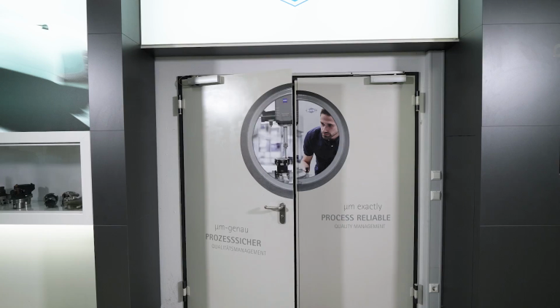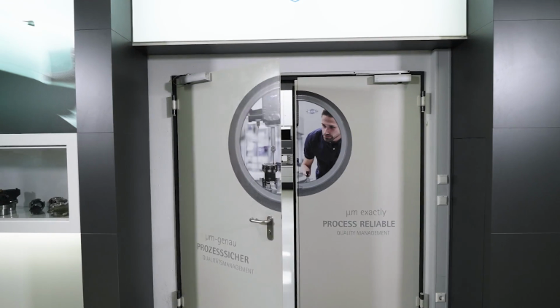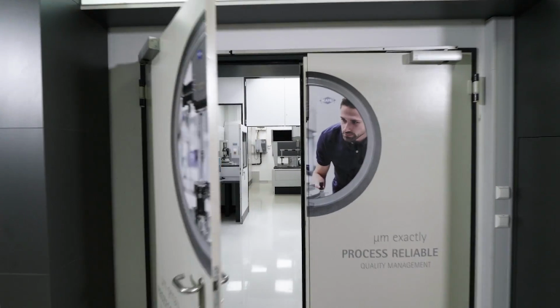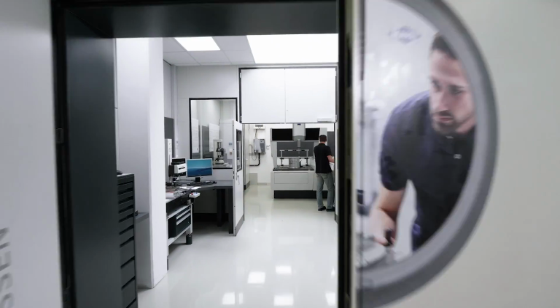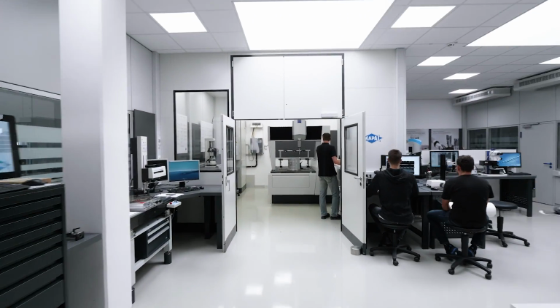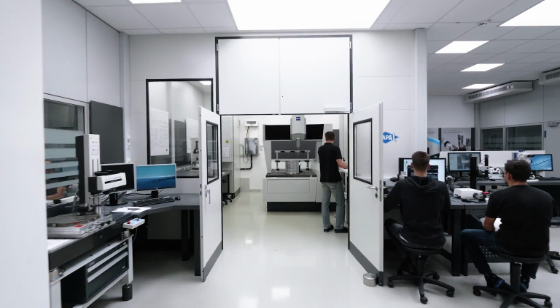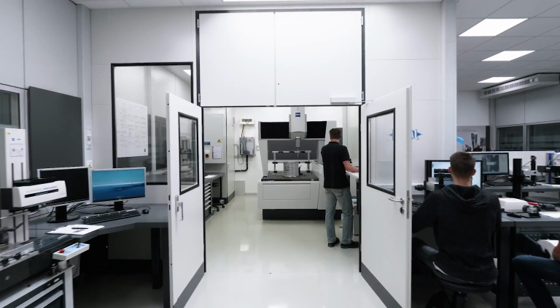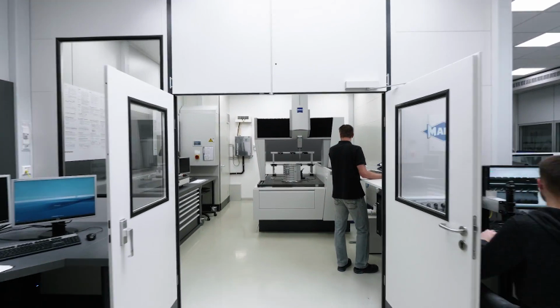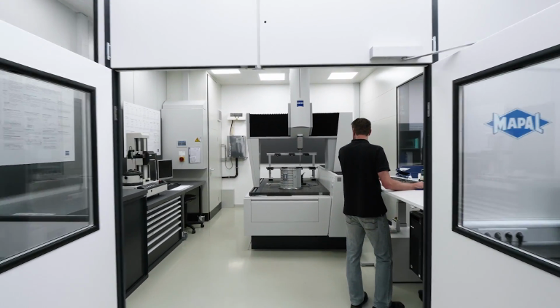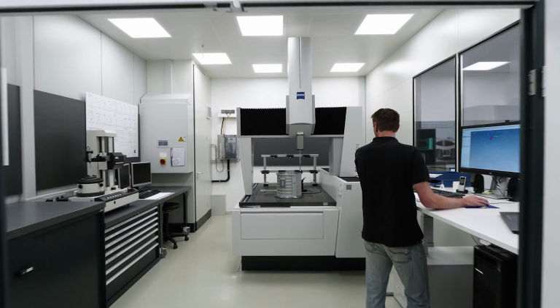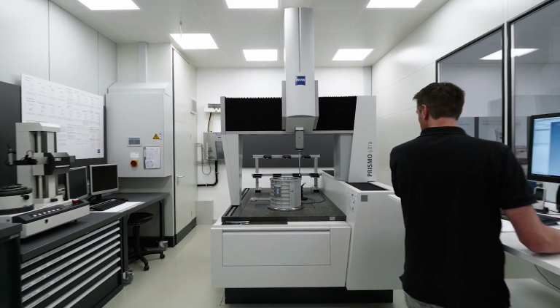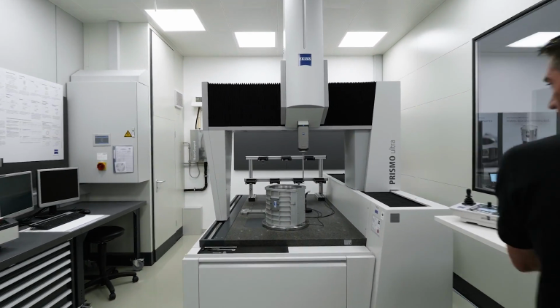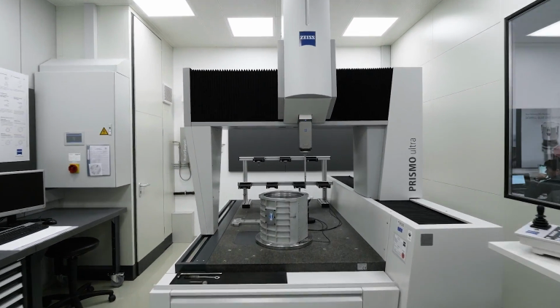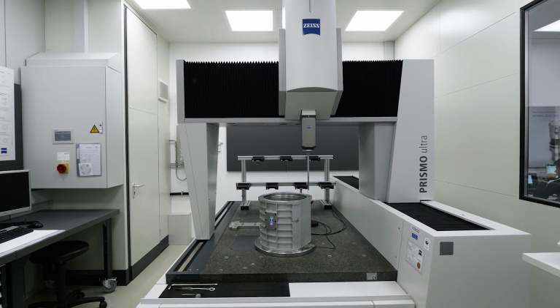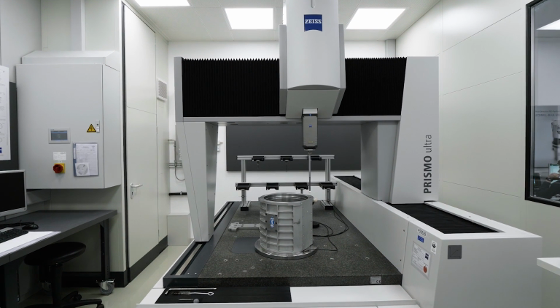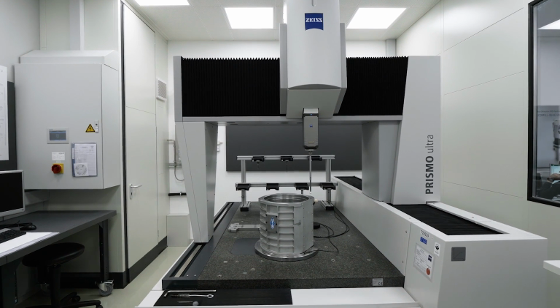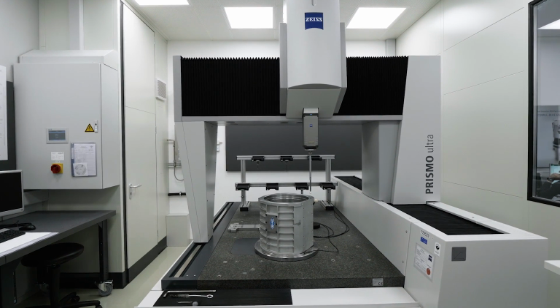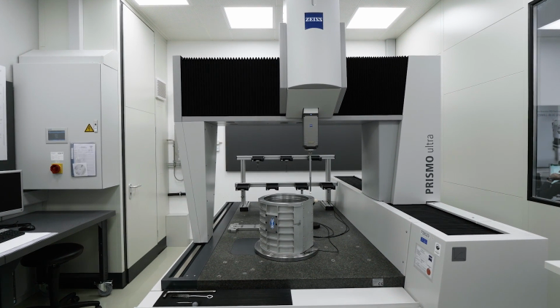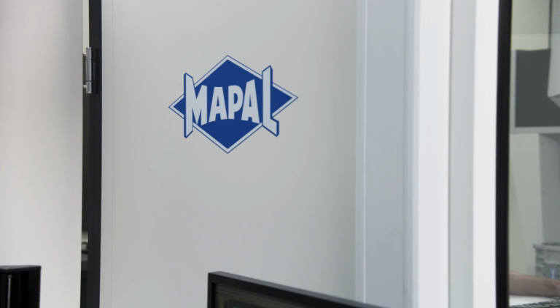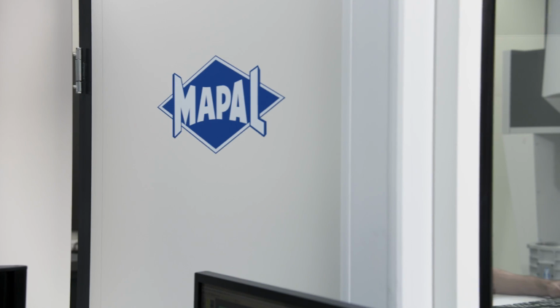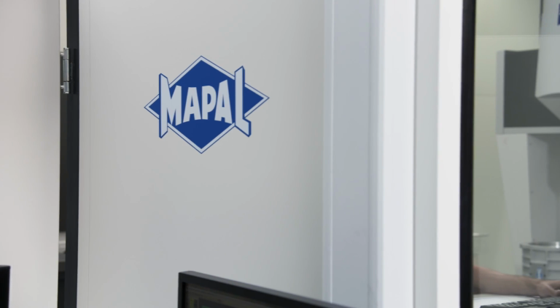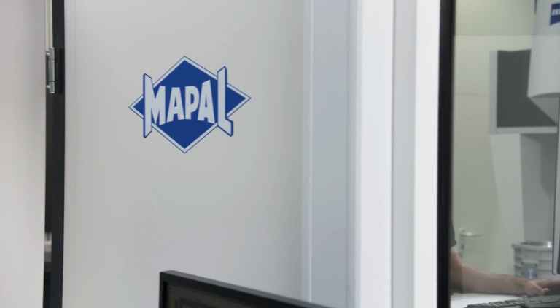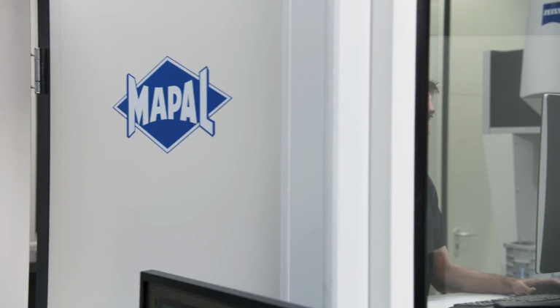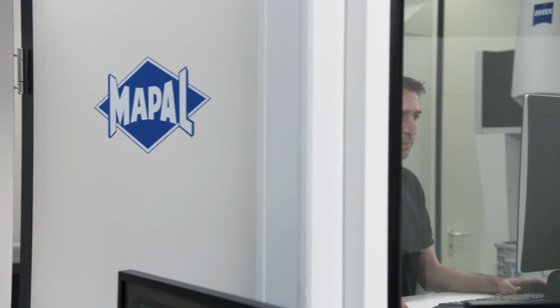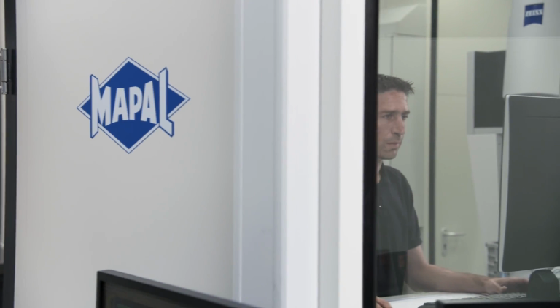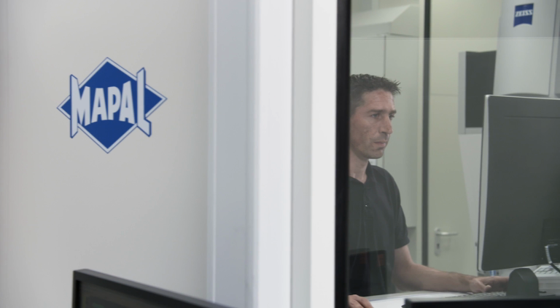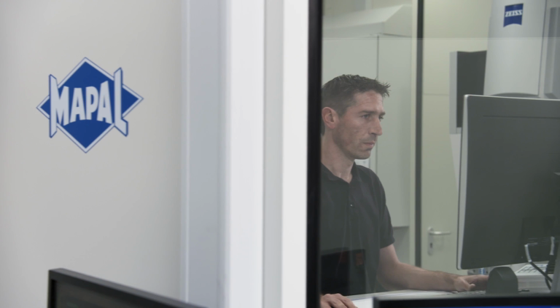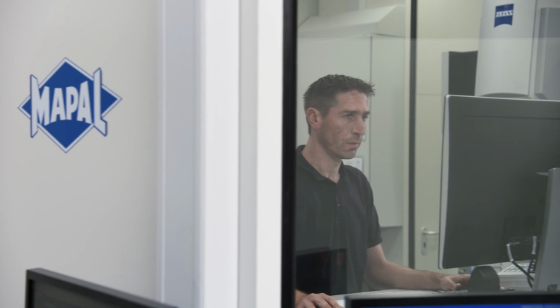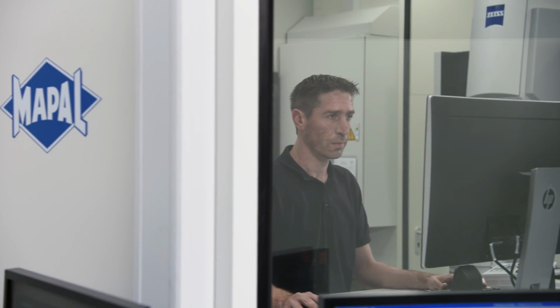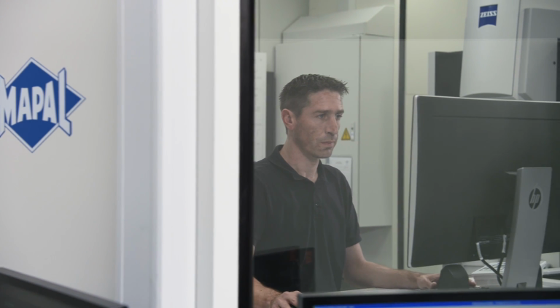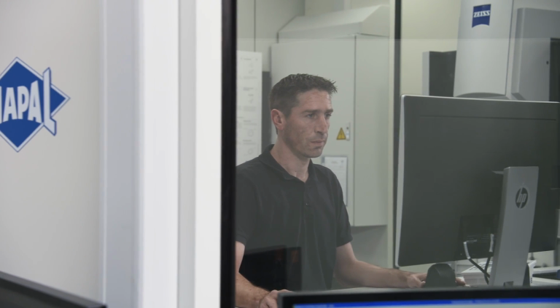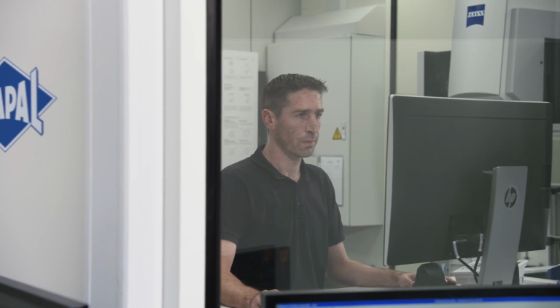A key part of guaranteeing this high level of precision can be found in the new measuring lab, which houses the Zeiss Prismo Ultra. Building up this in-house measuring expertise has benefited MAPAL in several ways.